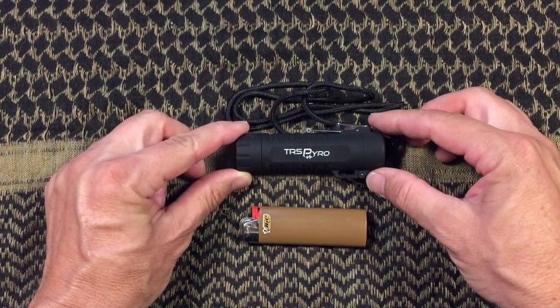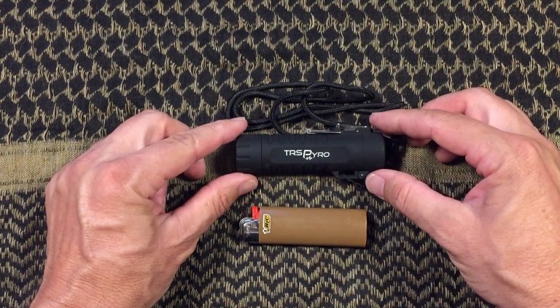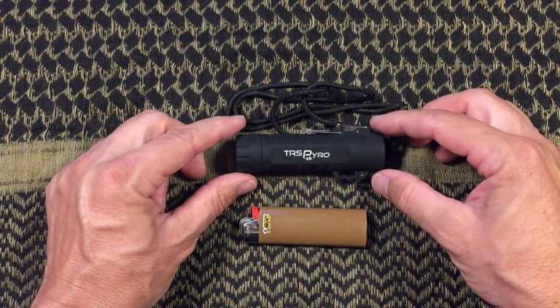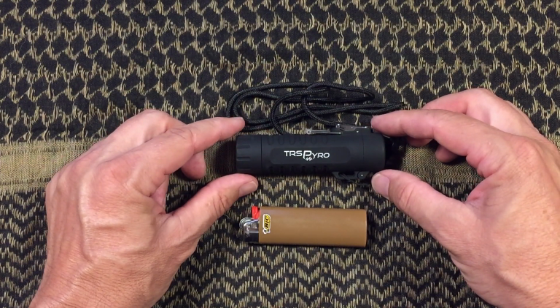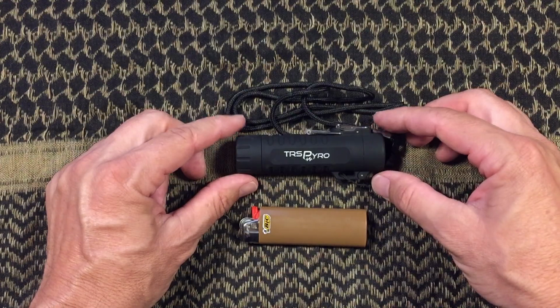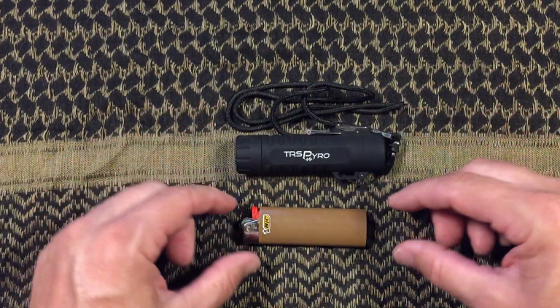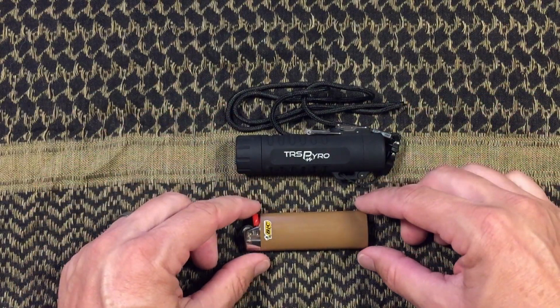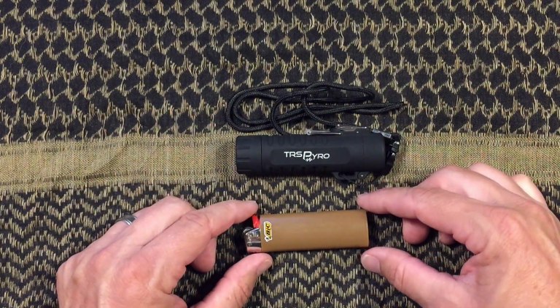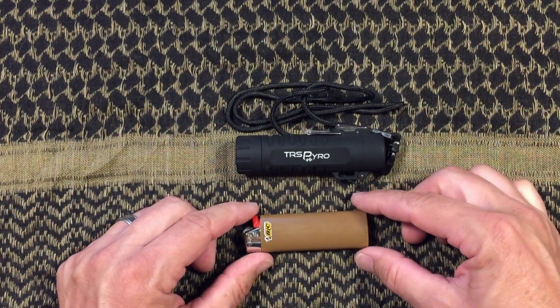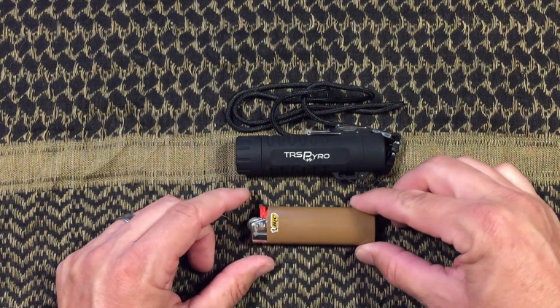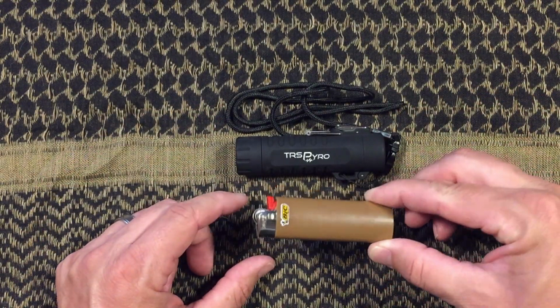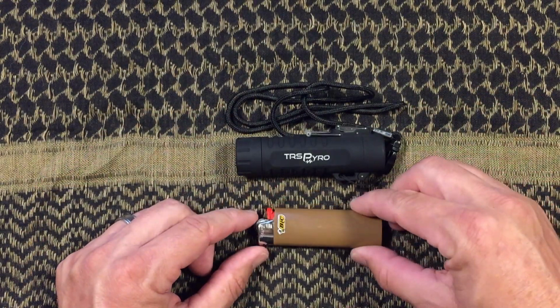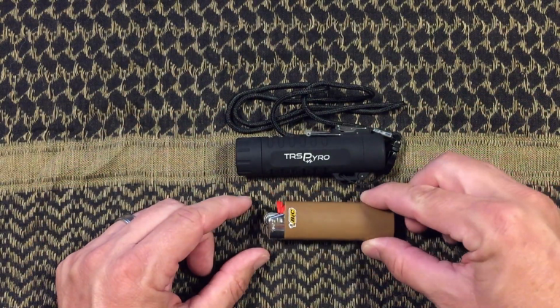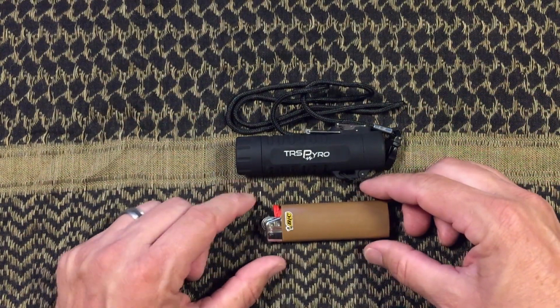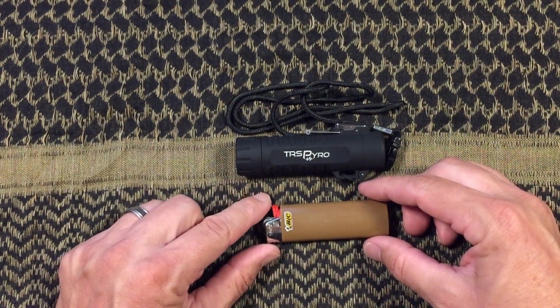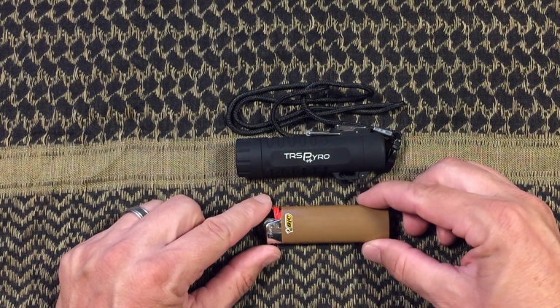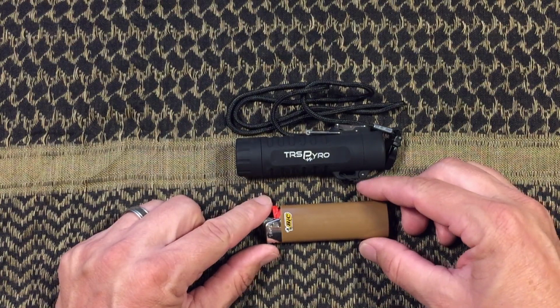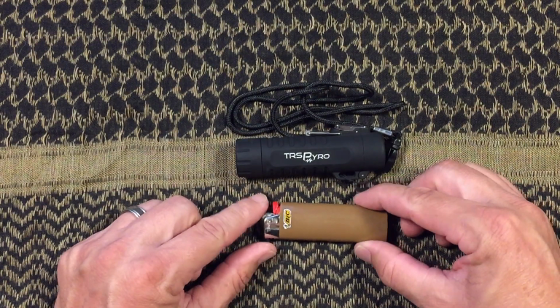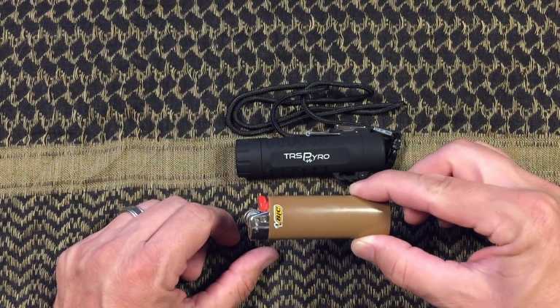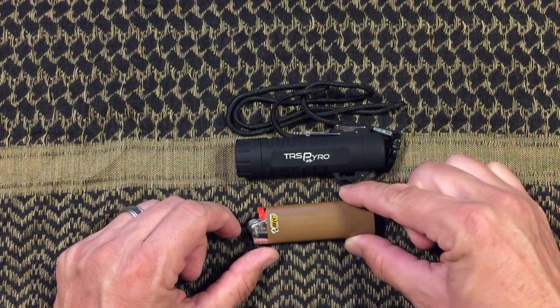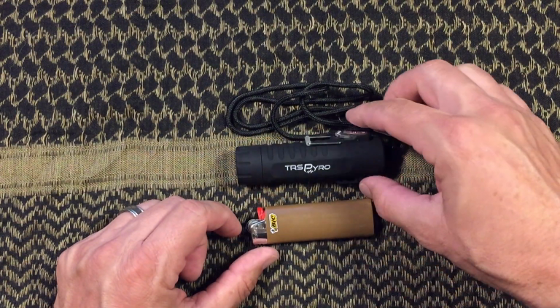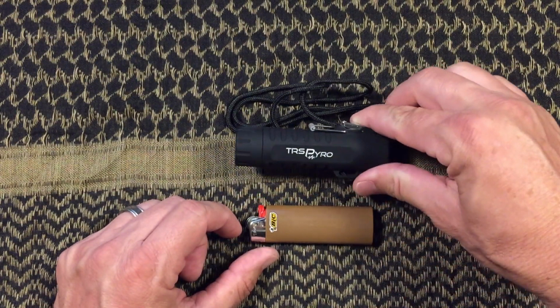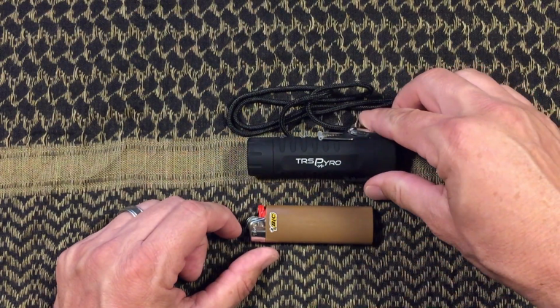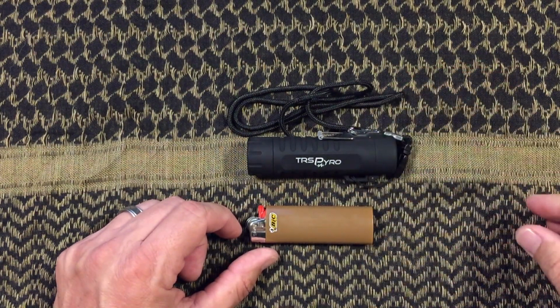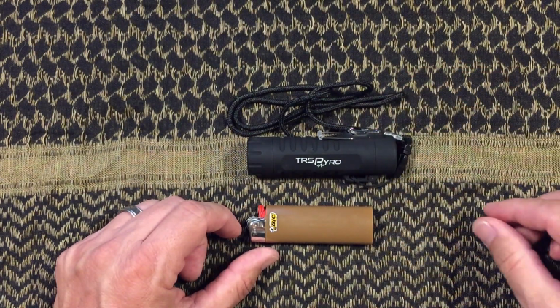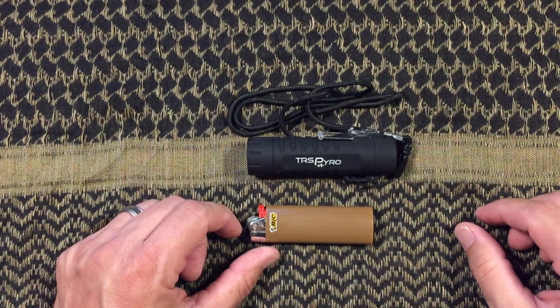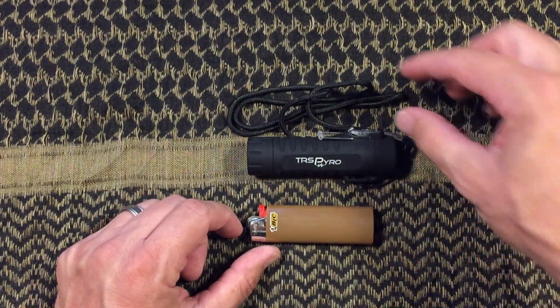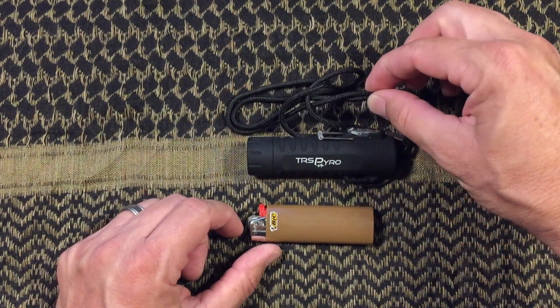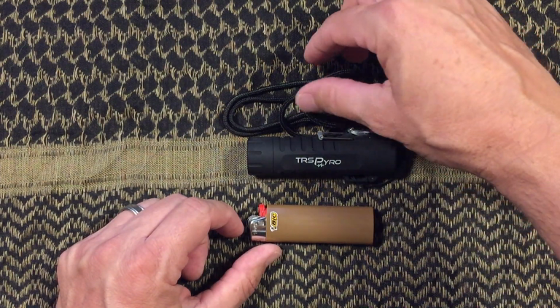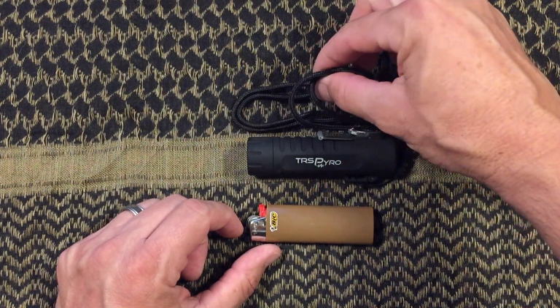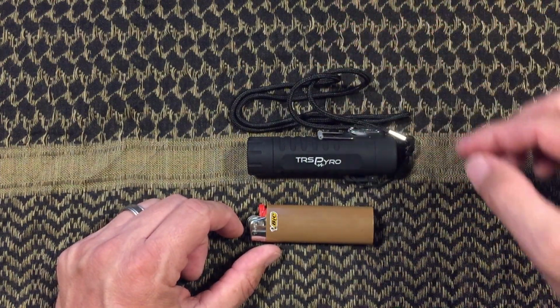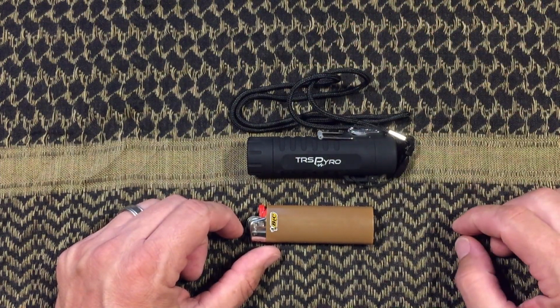First and foremost, as we look at weight, Bic is definitely light from a weight perspective — that's 0.8 ounces for the Bic. The TRS Pyro ends up being around 1.8 ounces without the lanyard, or about 2 ounces with the lanyard attached.